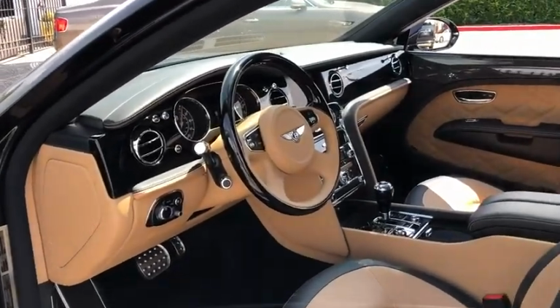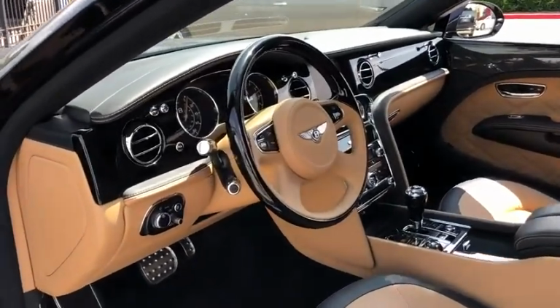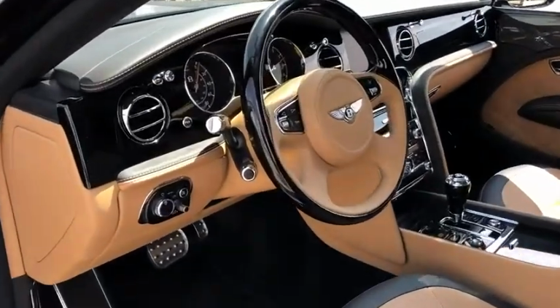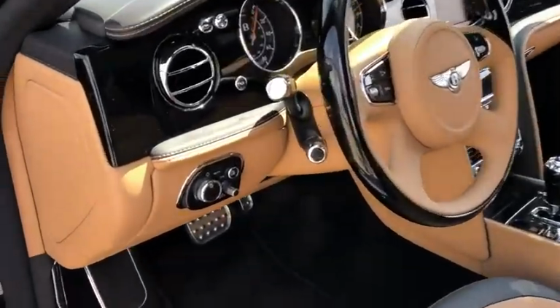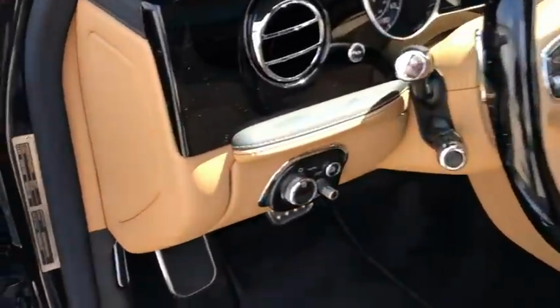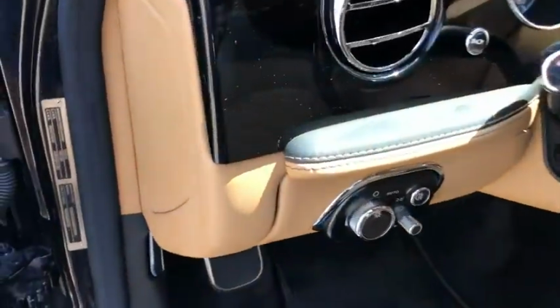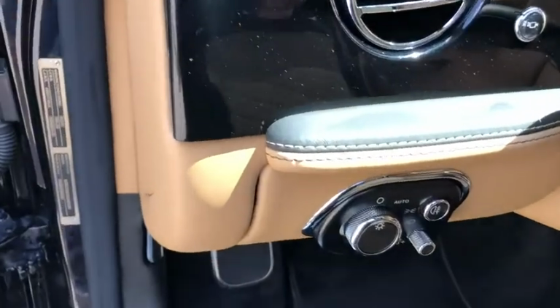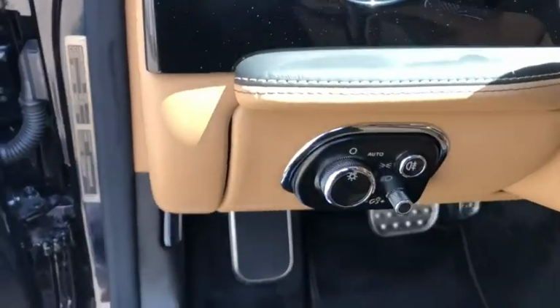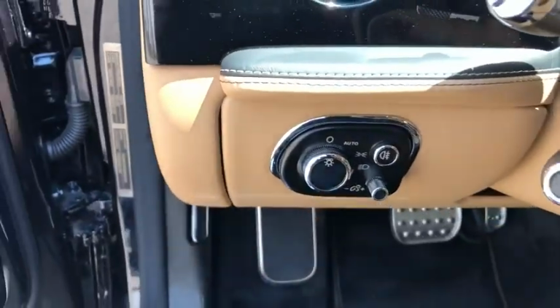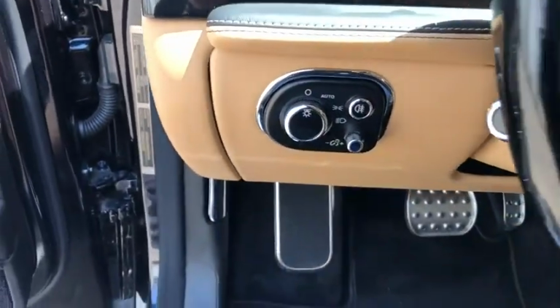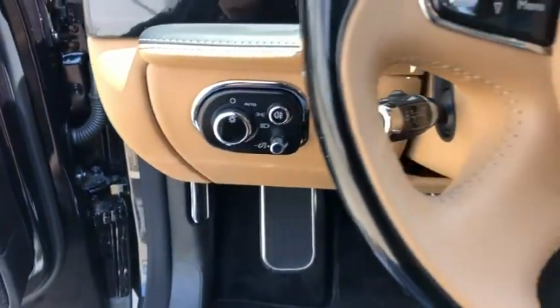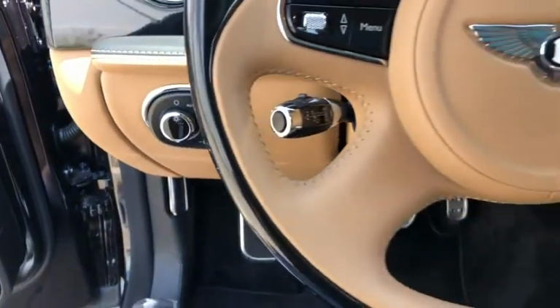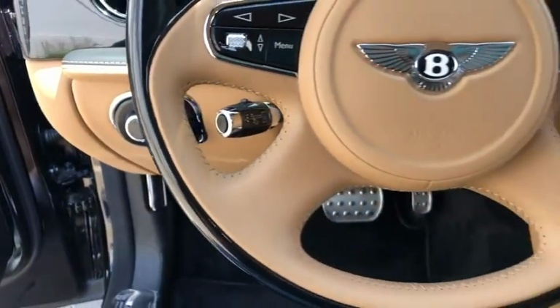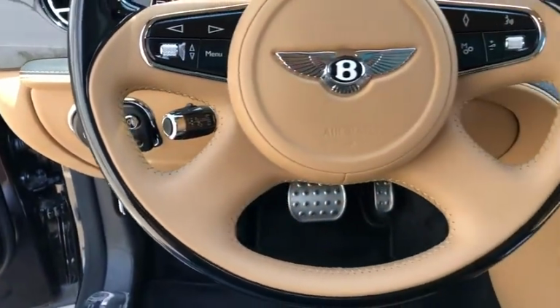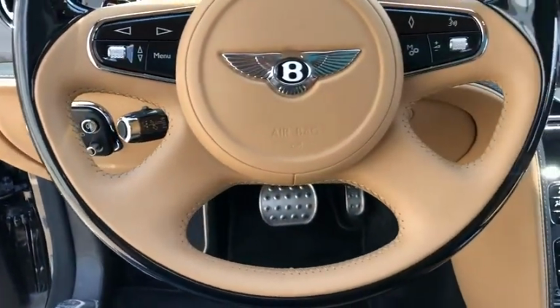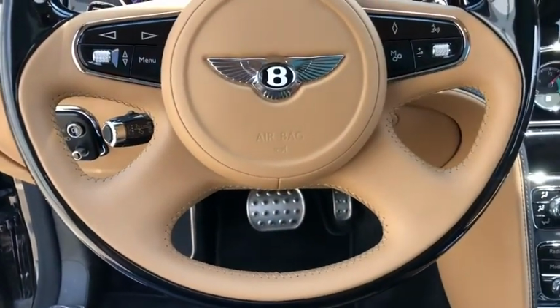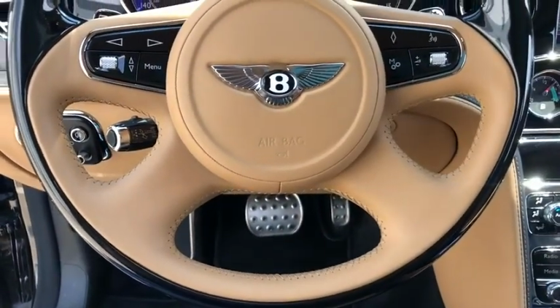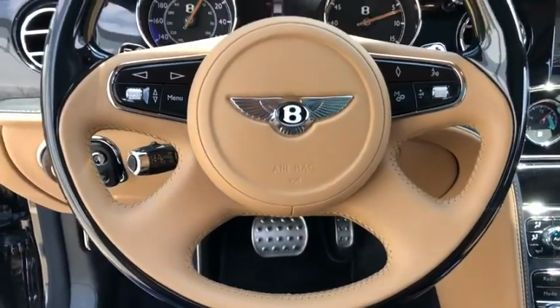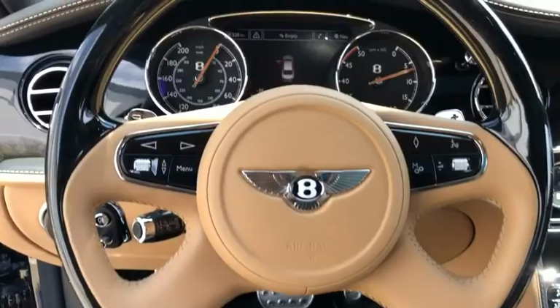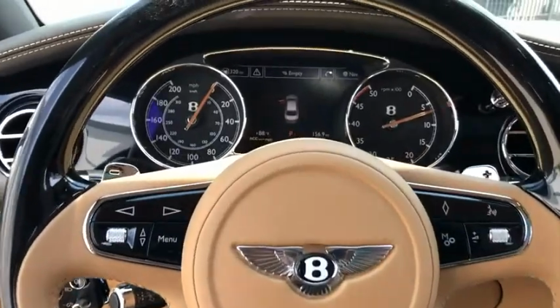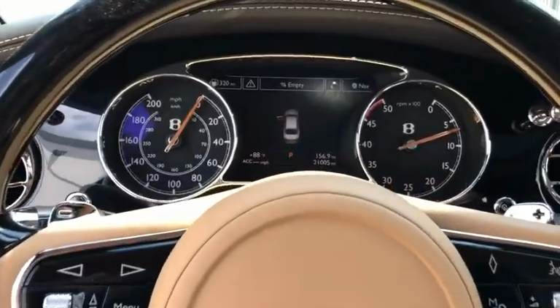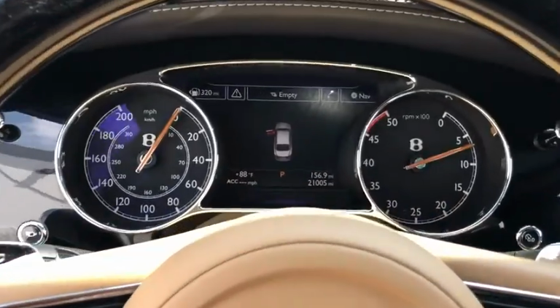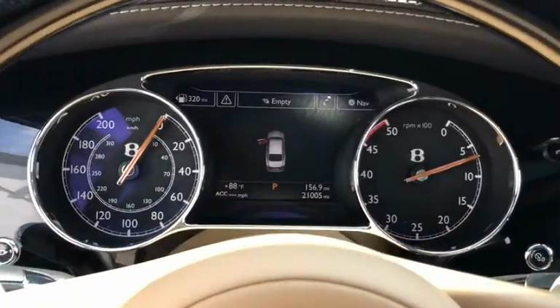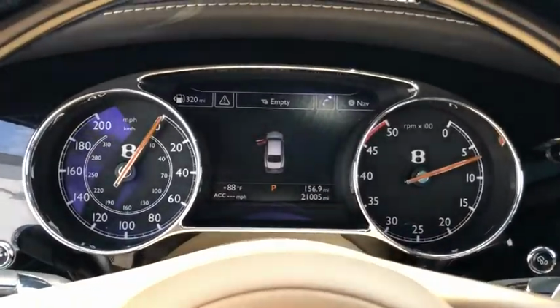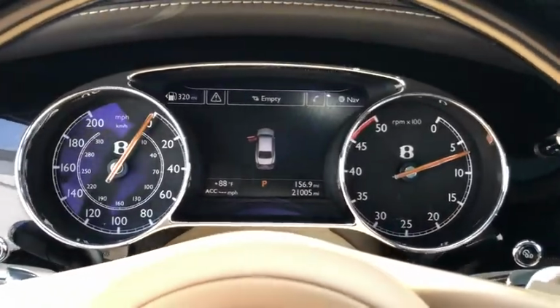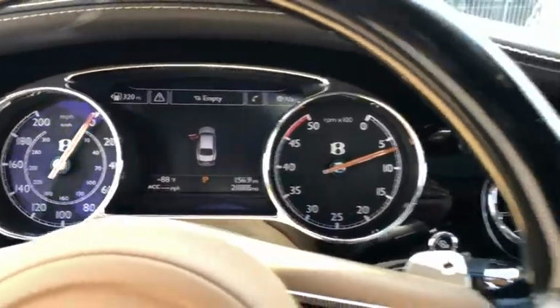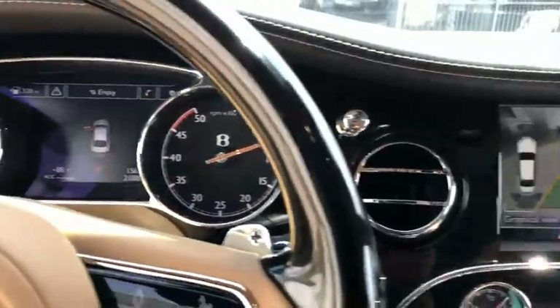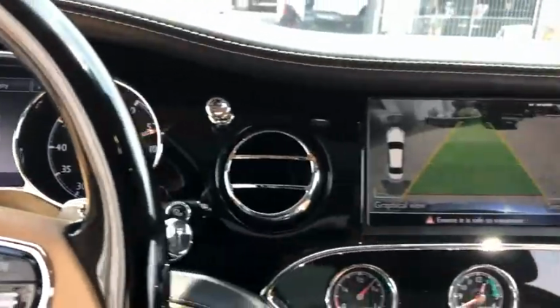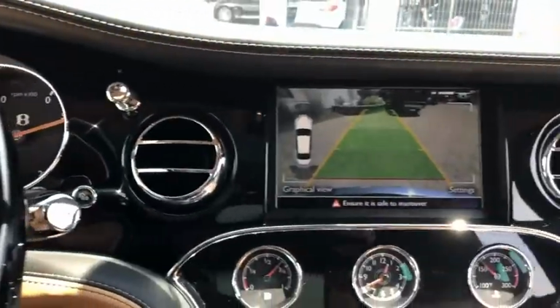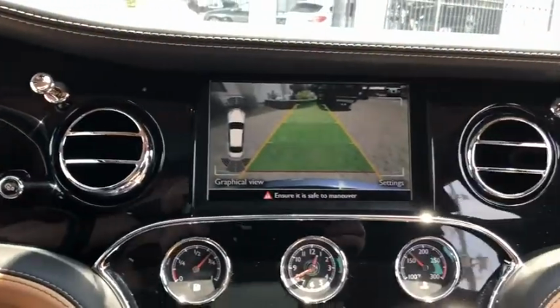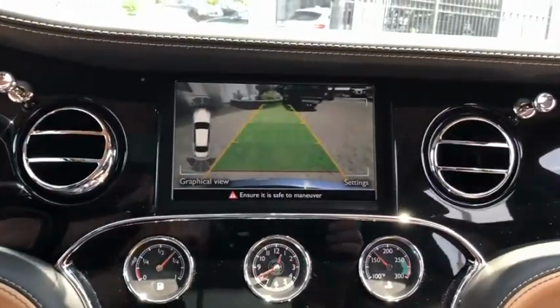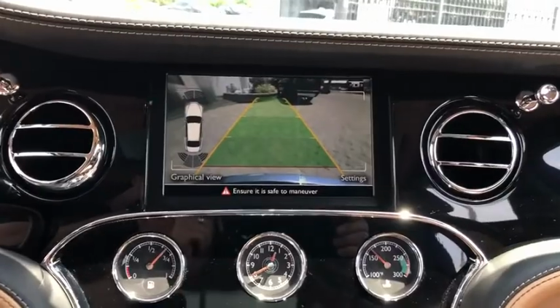Also included: leather-wrapped steering wheel, Bluetooth, adjustable steering wheel, power steering, cruise control, auto-dimming rear-view mirror, hard disc drive media storage, aluminum wheels, keyless start, four-wheel disc brakes, and floor mats.